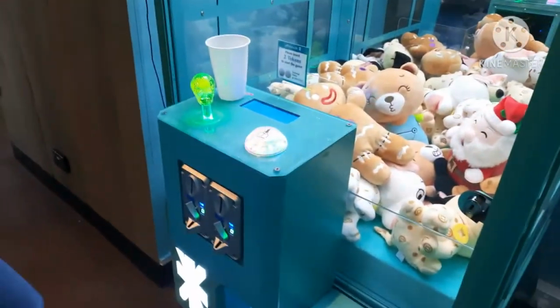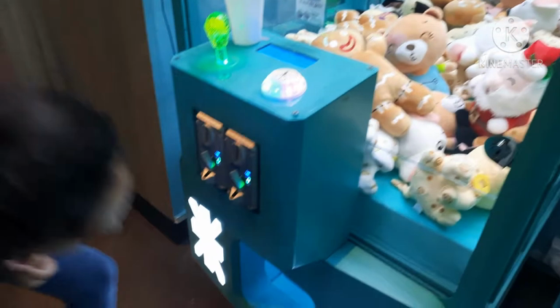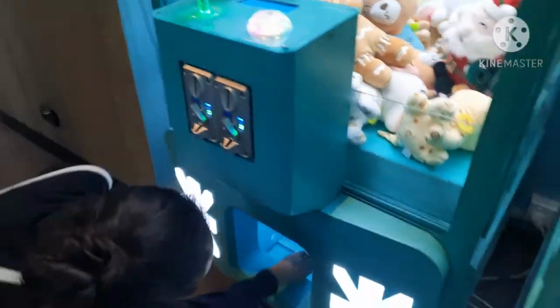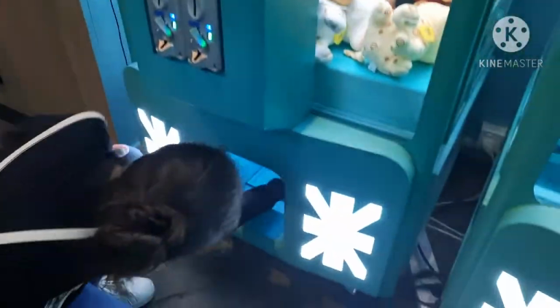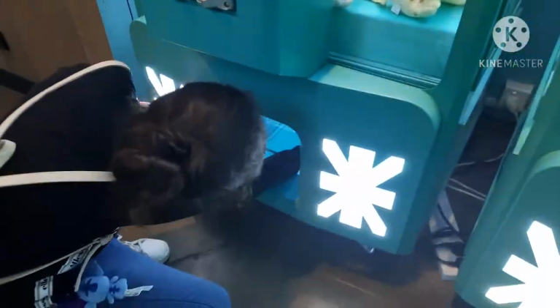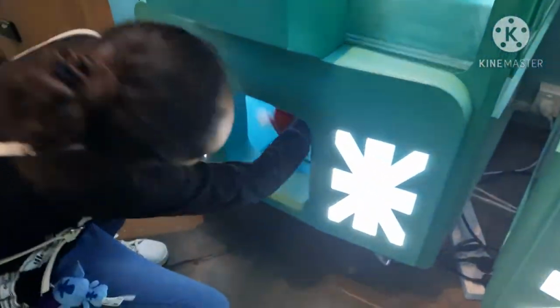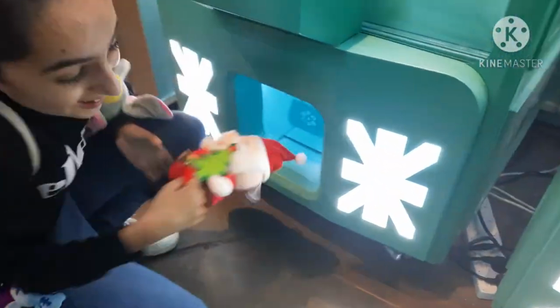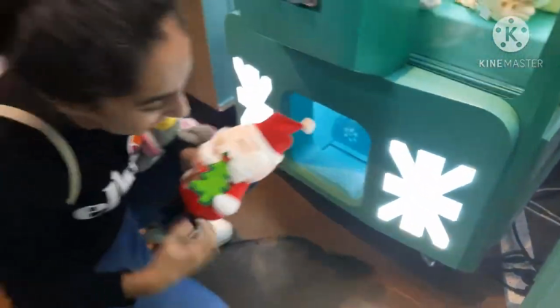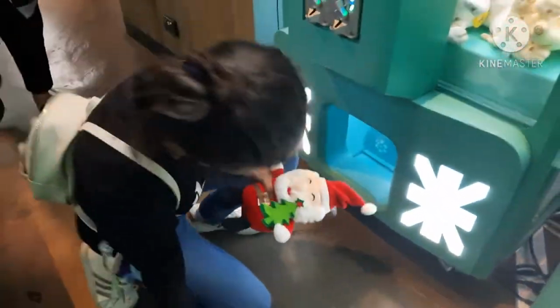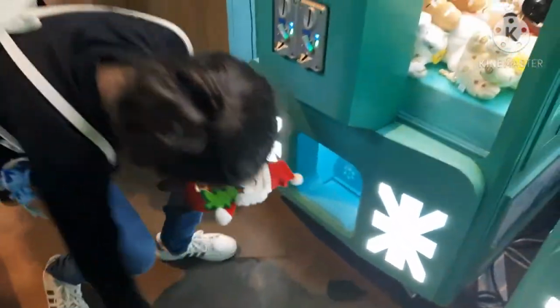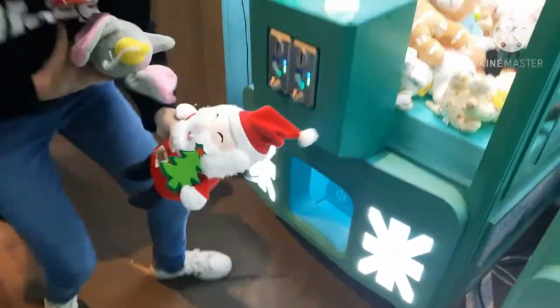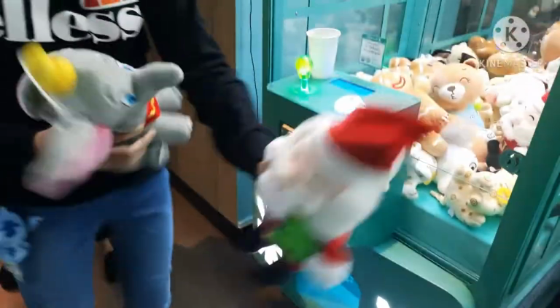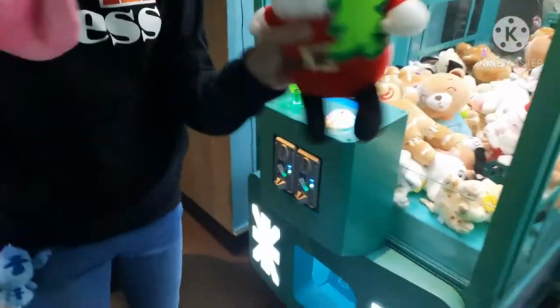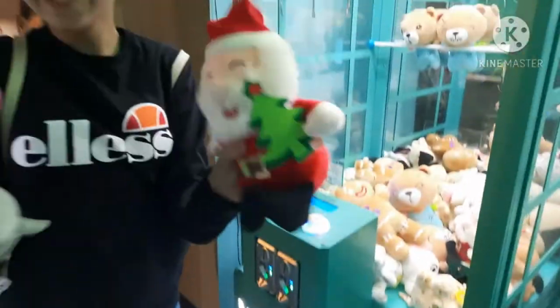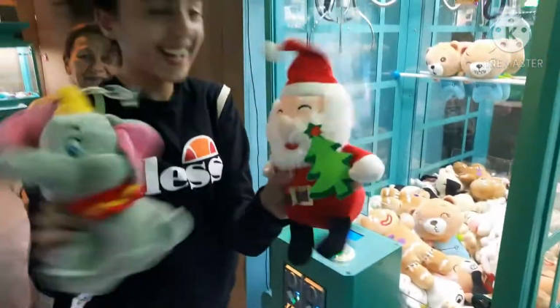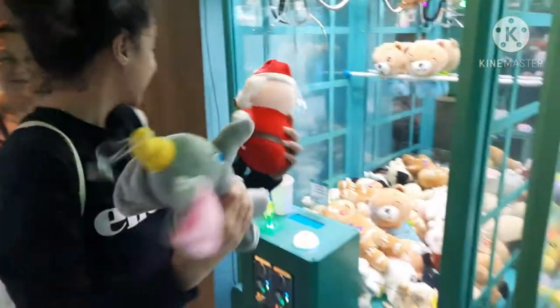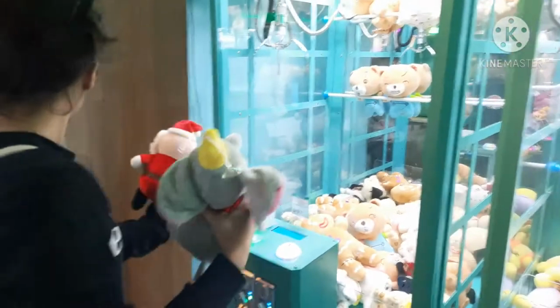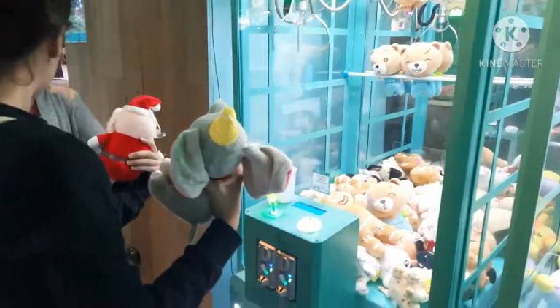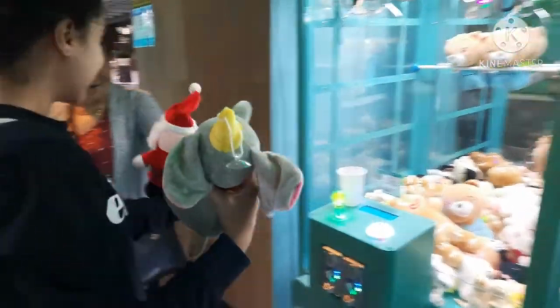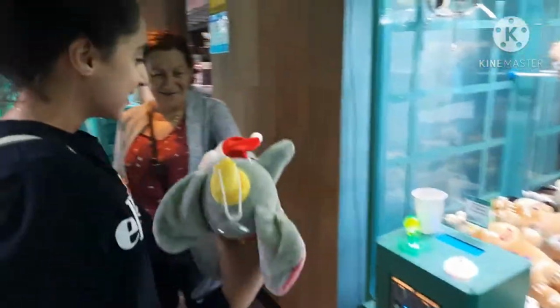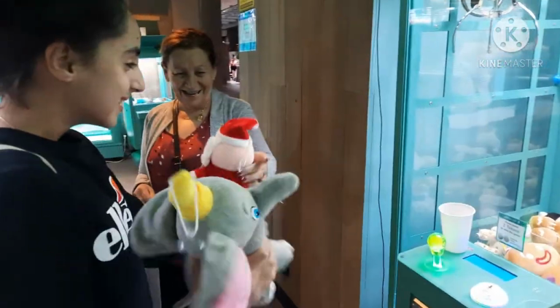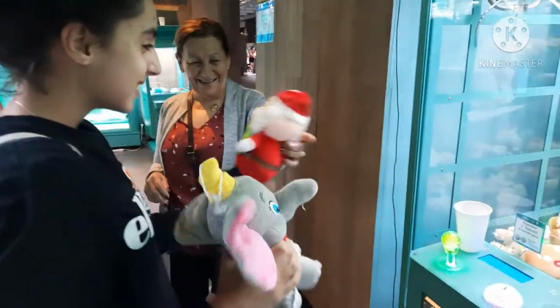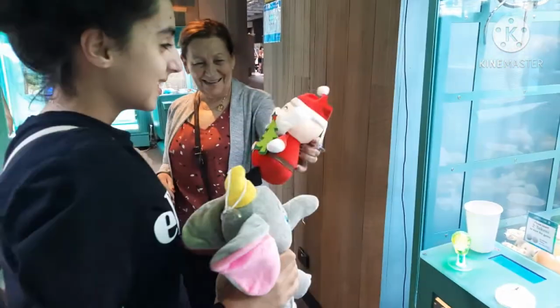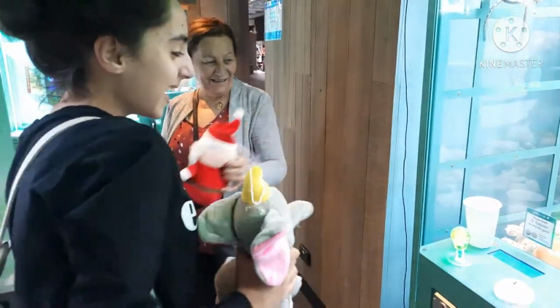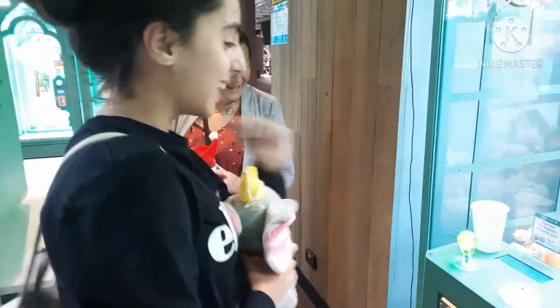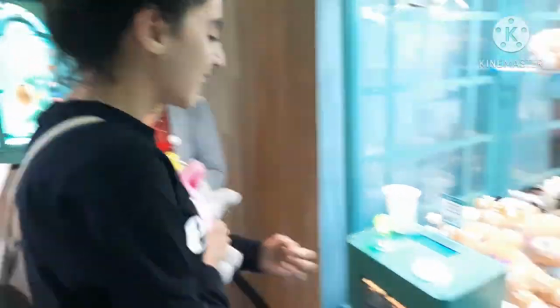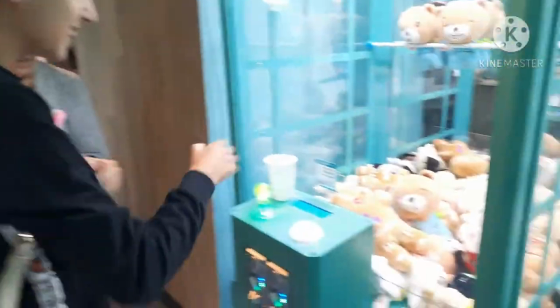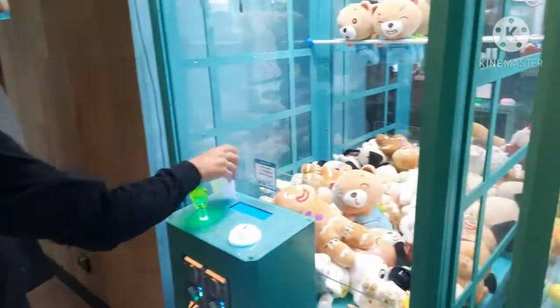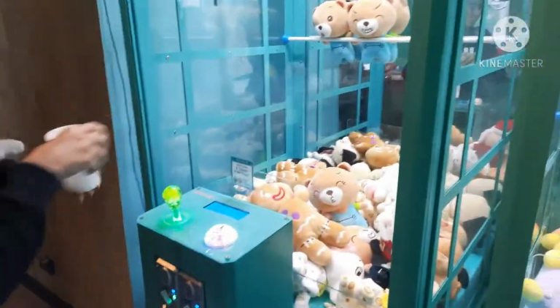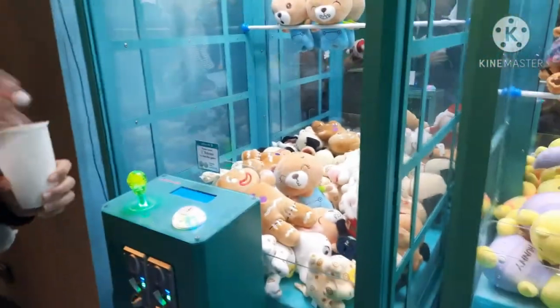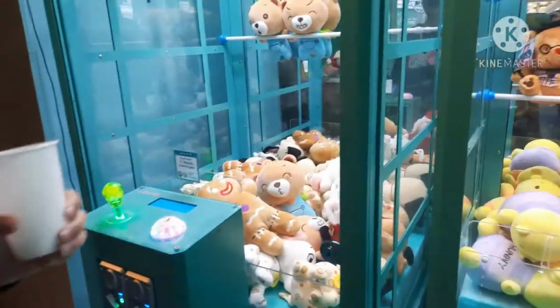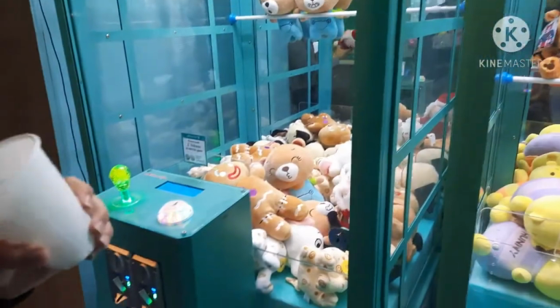Yay! We're doing so well today! Fantastic! This worked out so good.